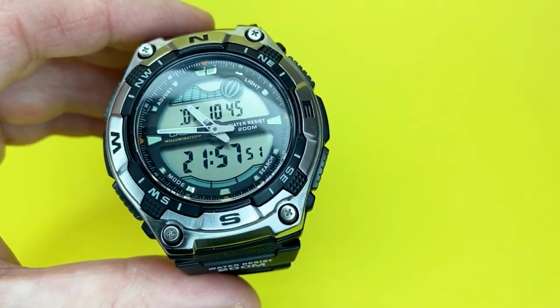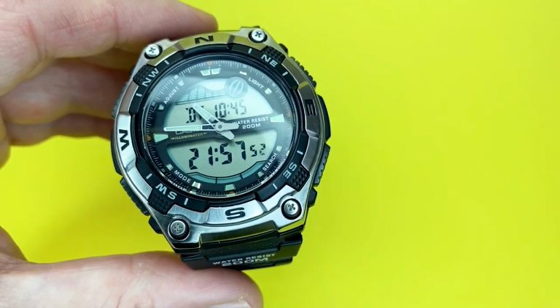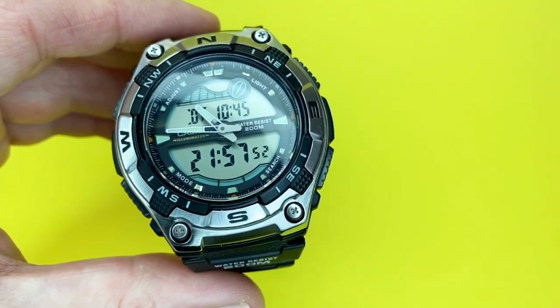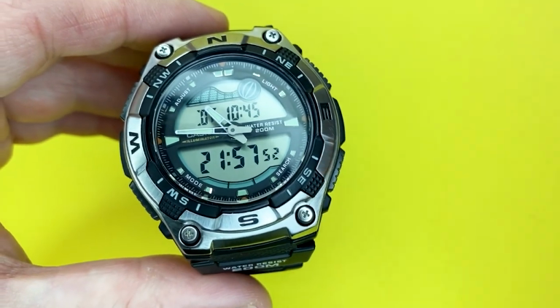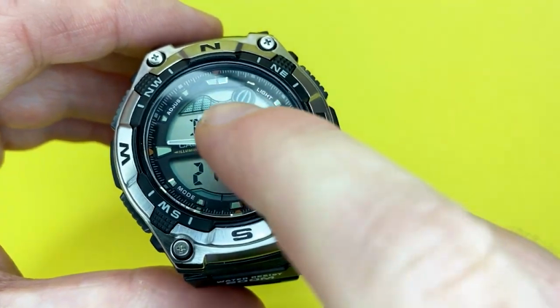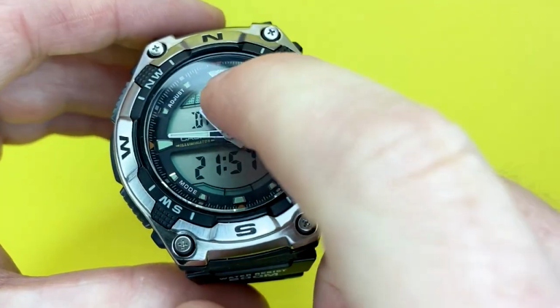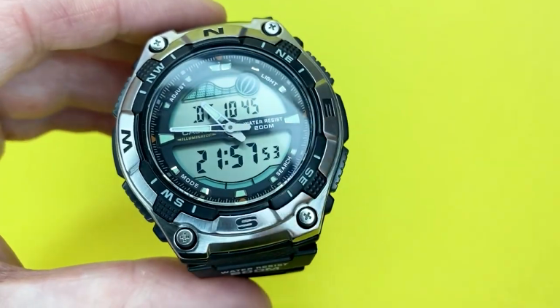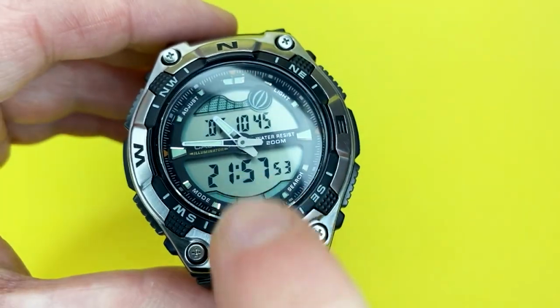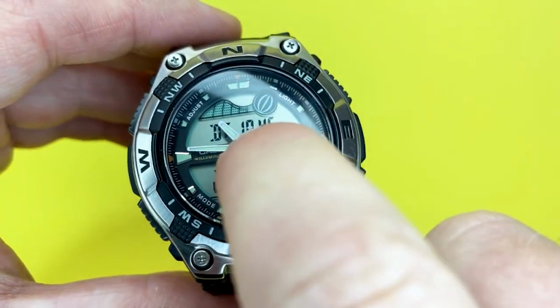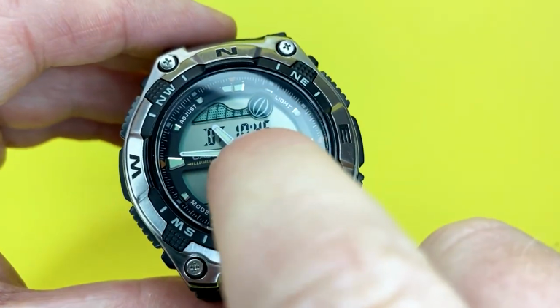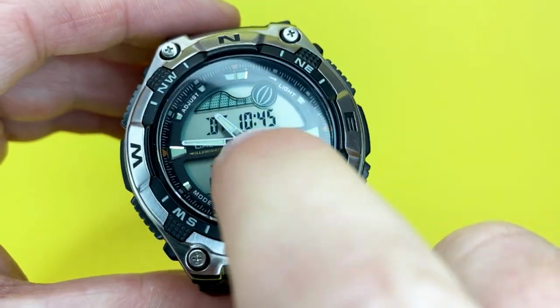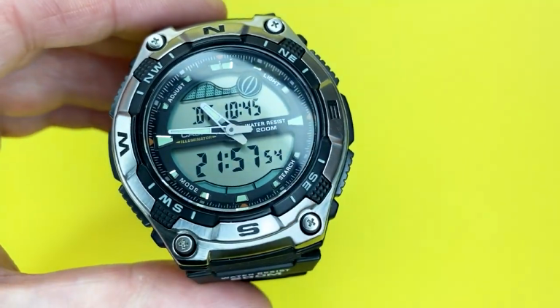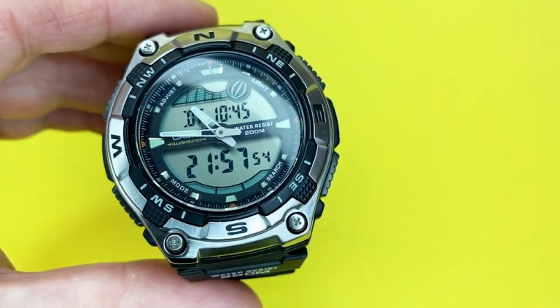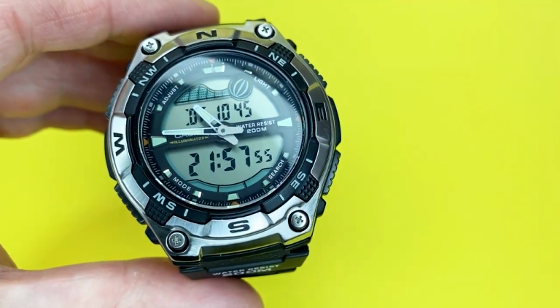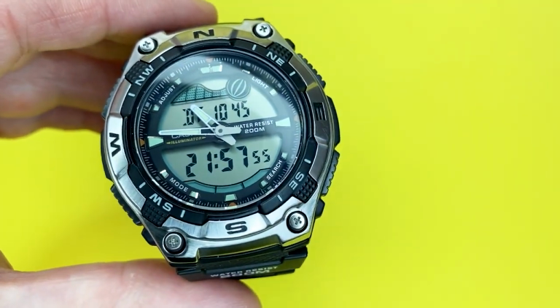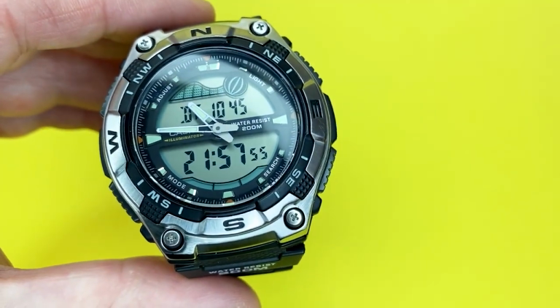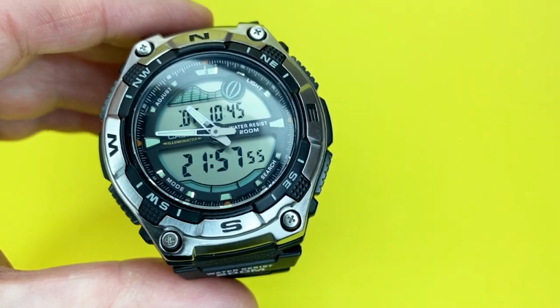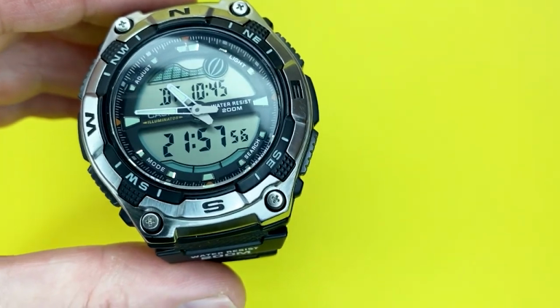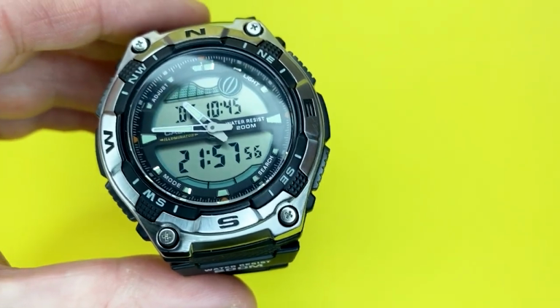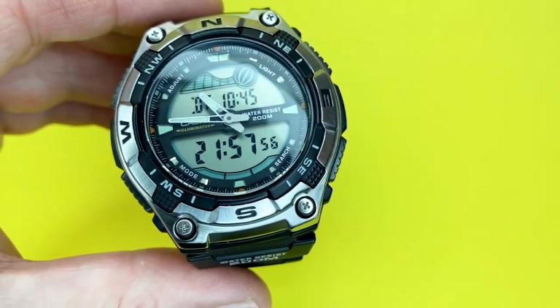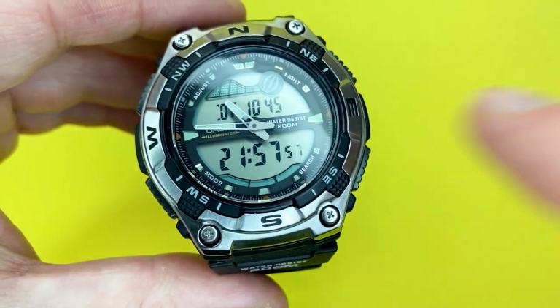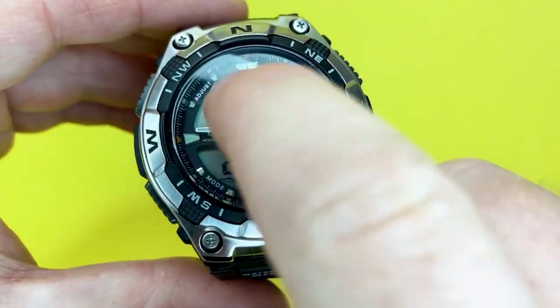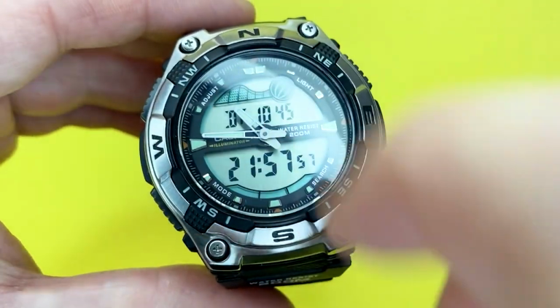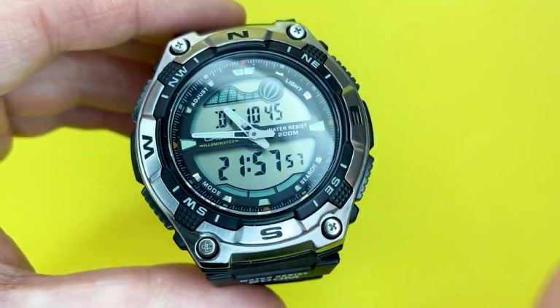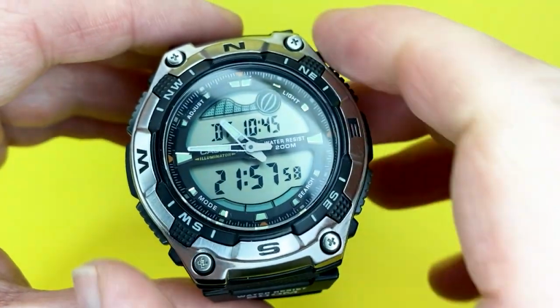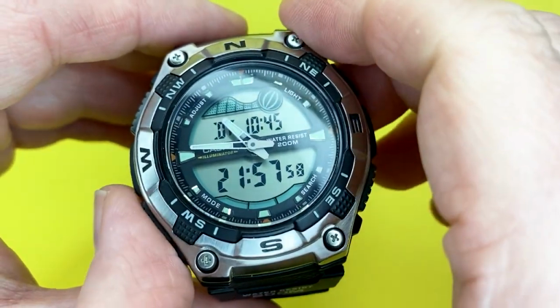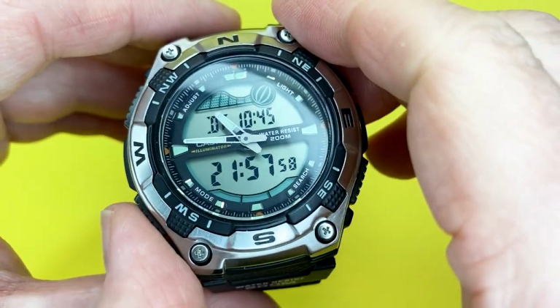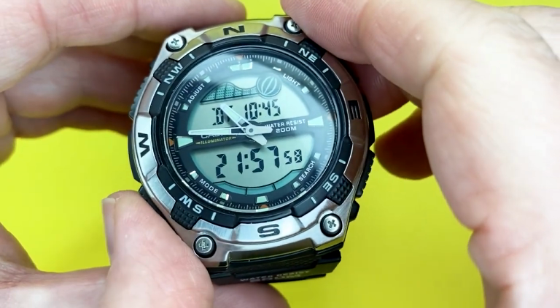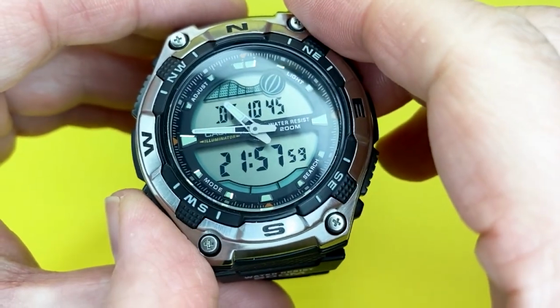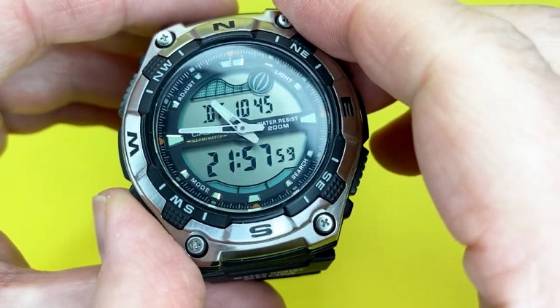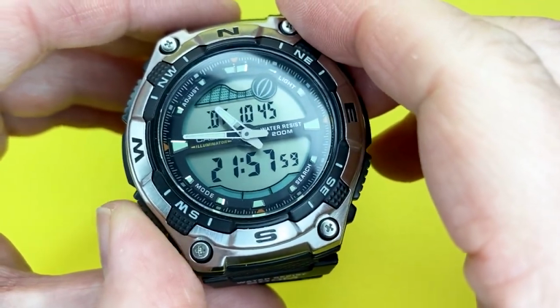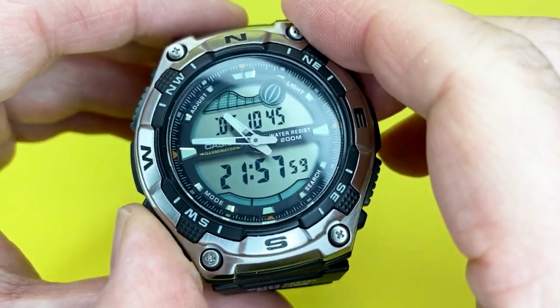You can use the dual time as your local time when travelling, and you've always got your GMT or home time listed above — a great little feature.